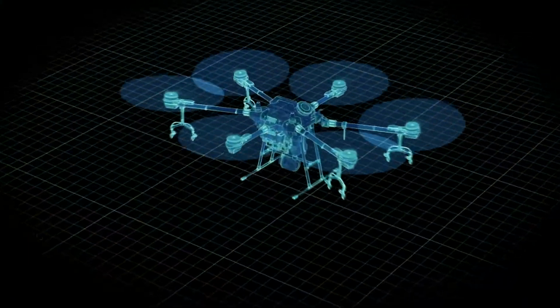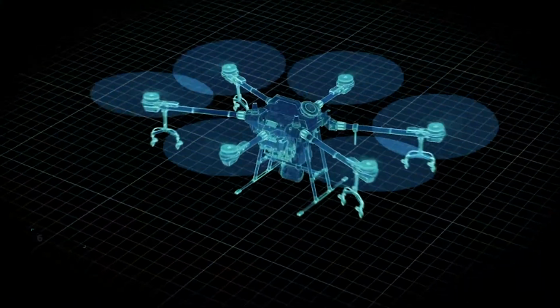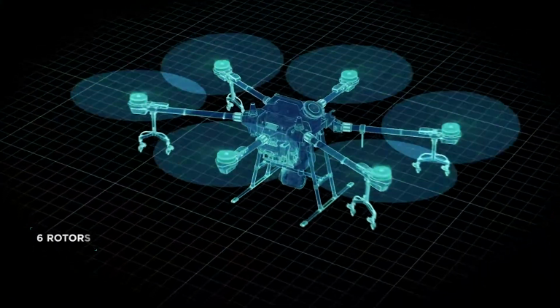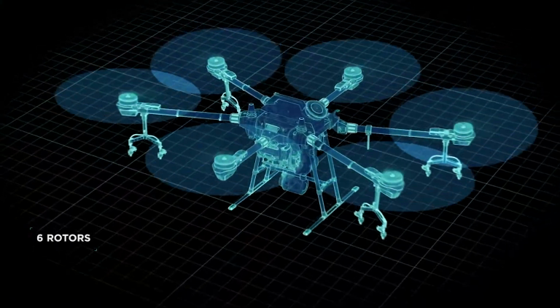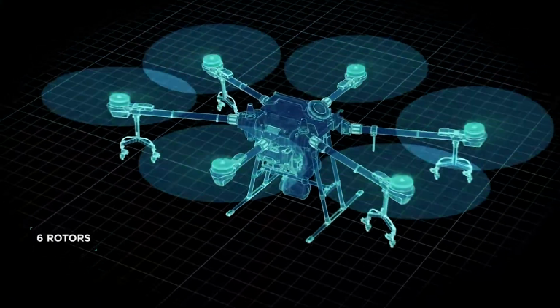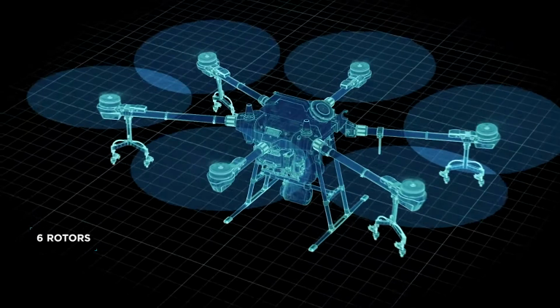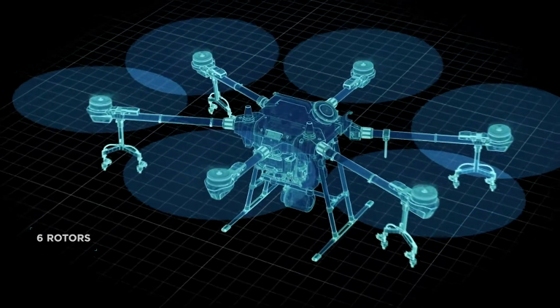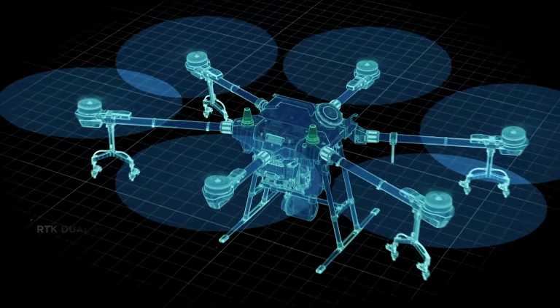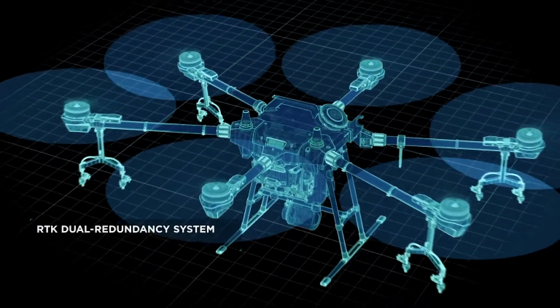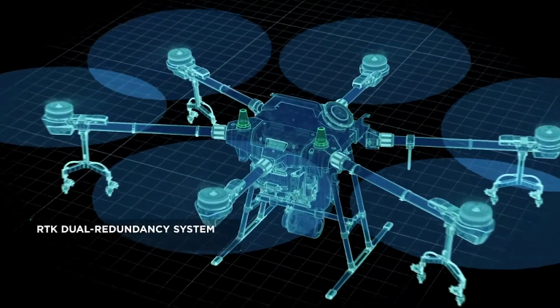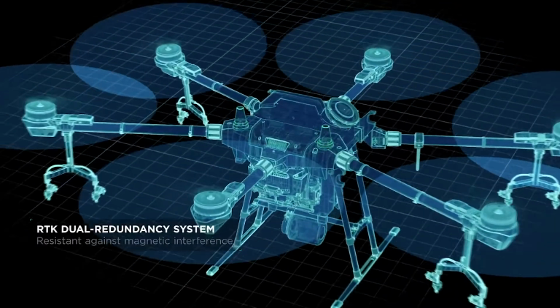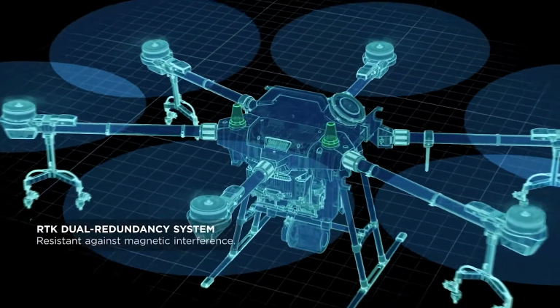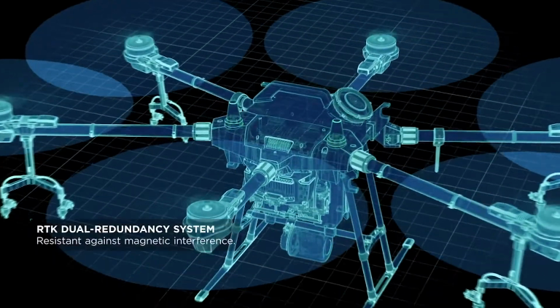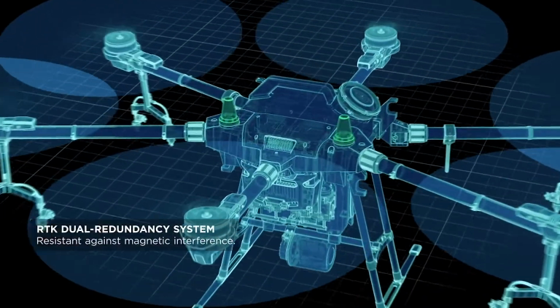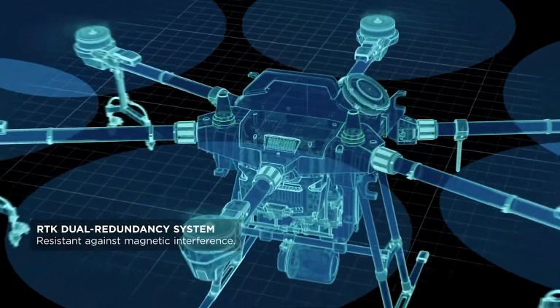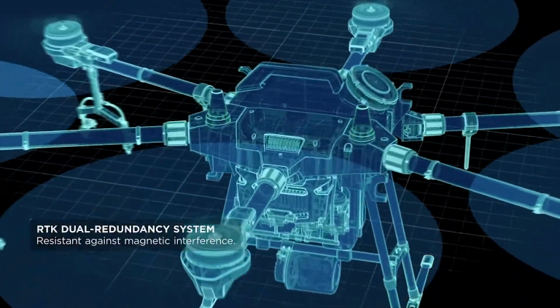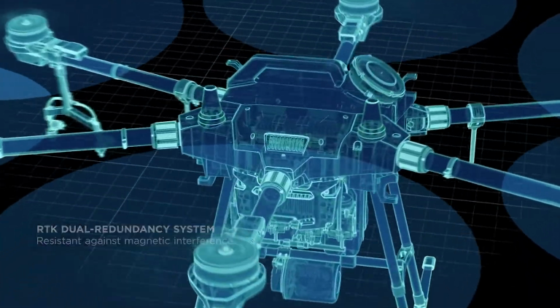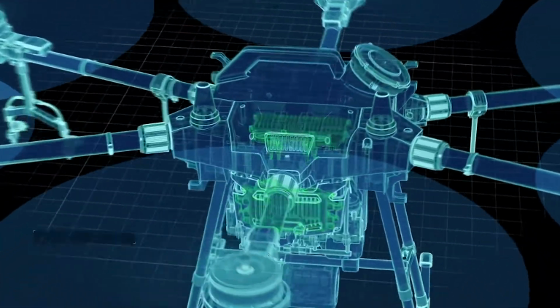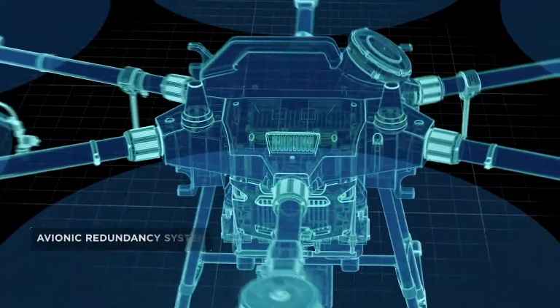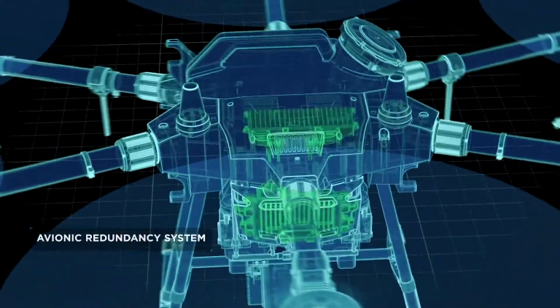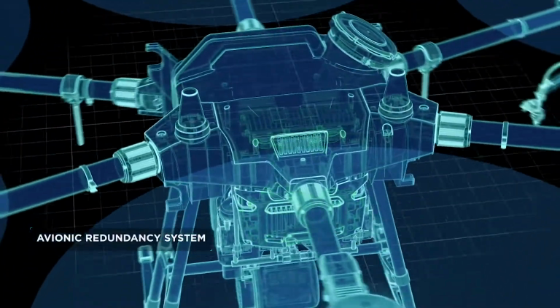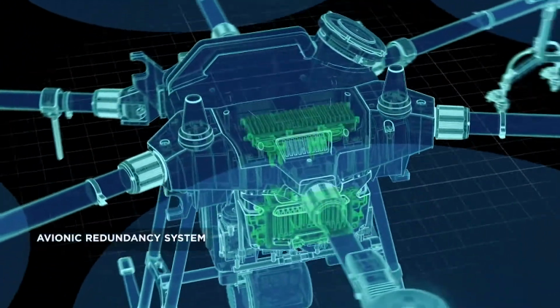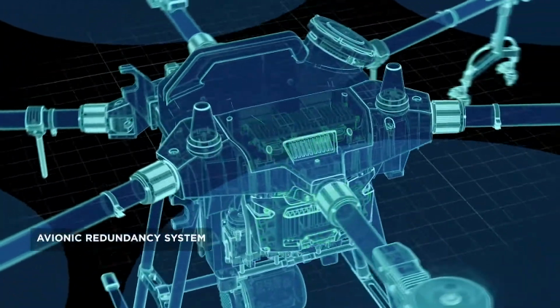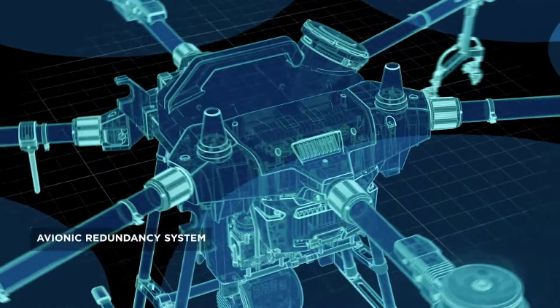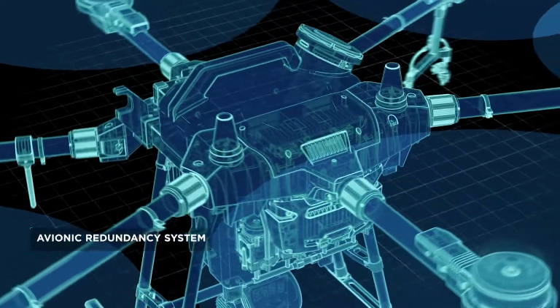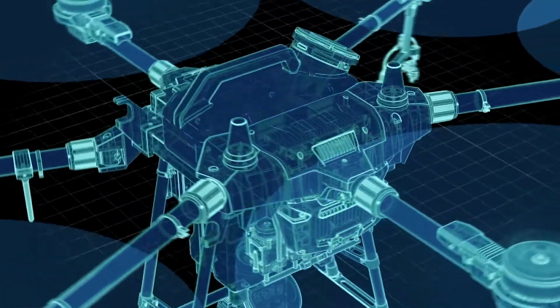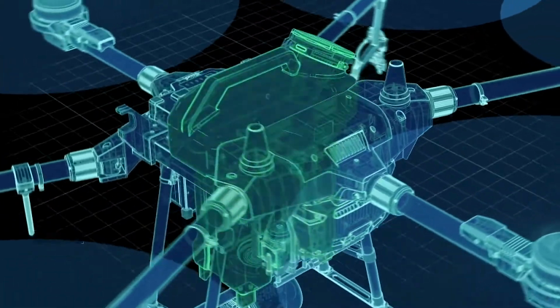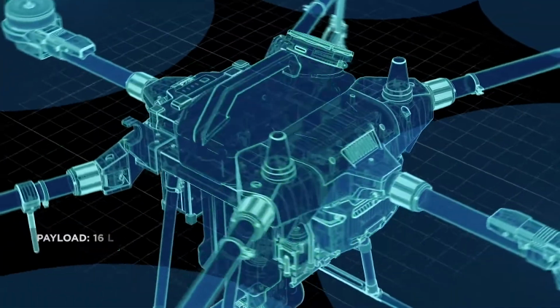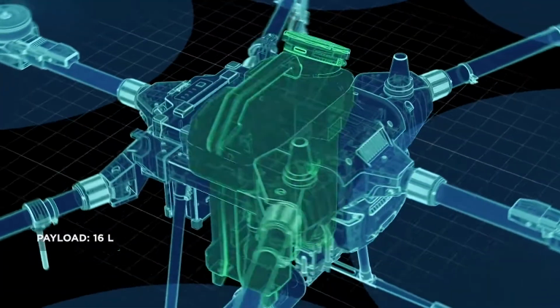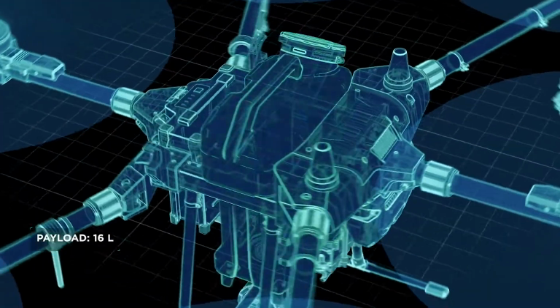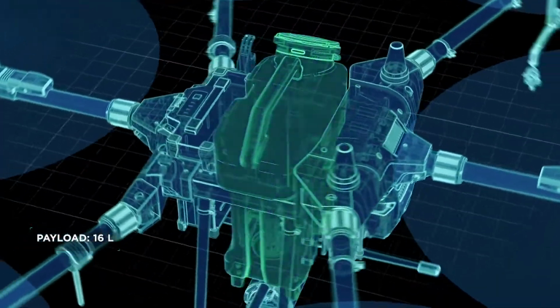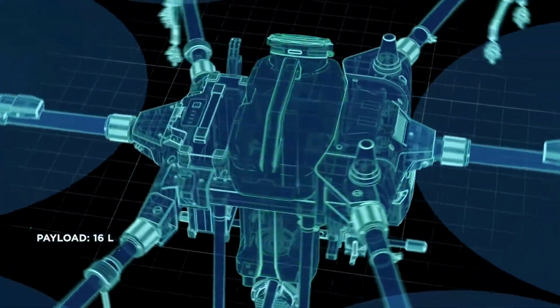It features six rotors, an RTK dual redundancy system, and an avionic redundancy system. It has a payload of up to 16 liters.